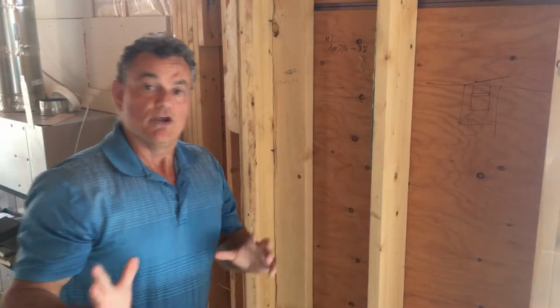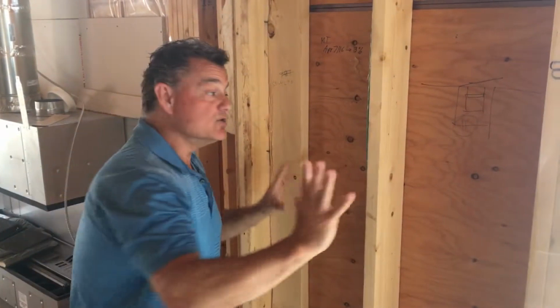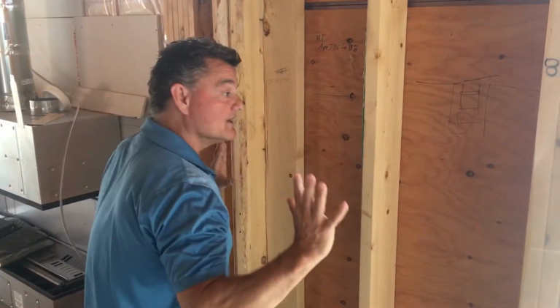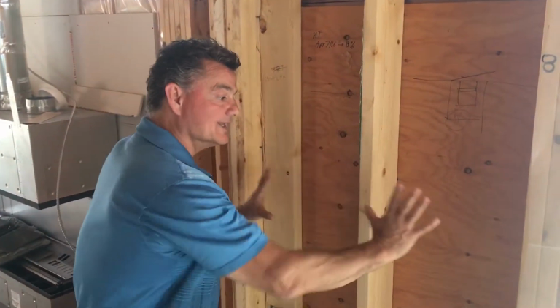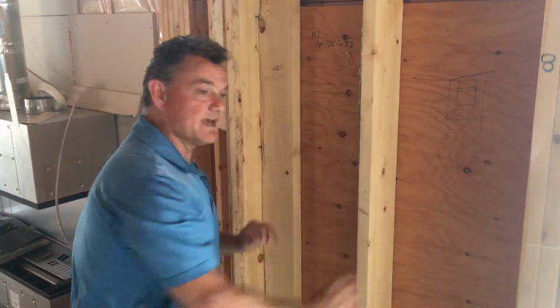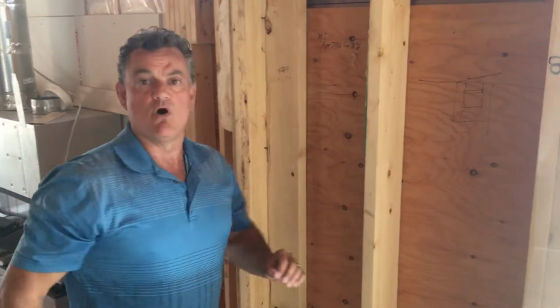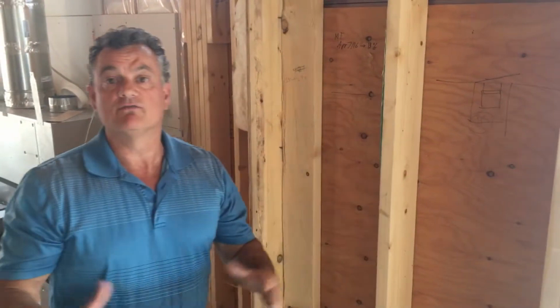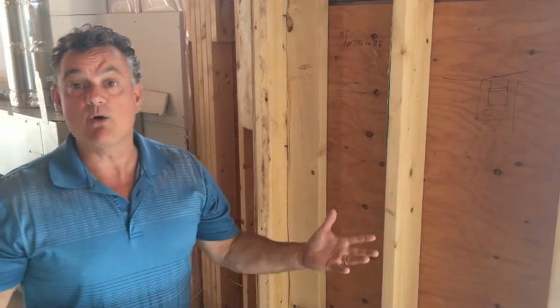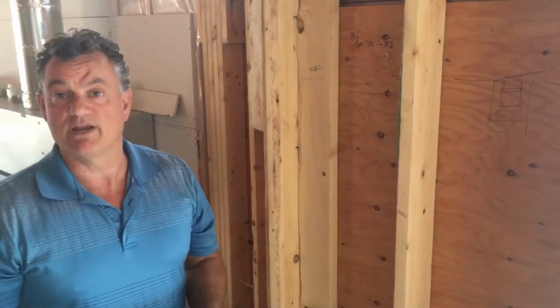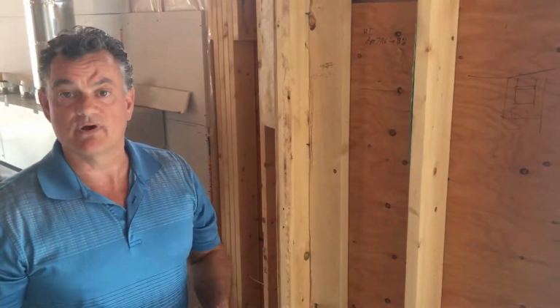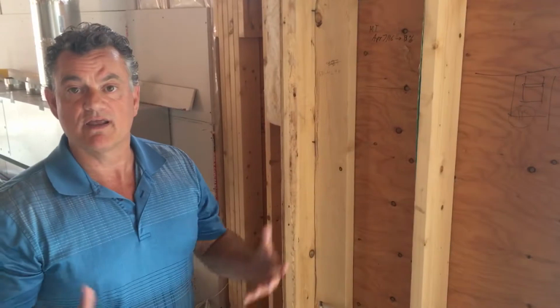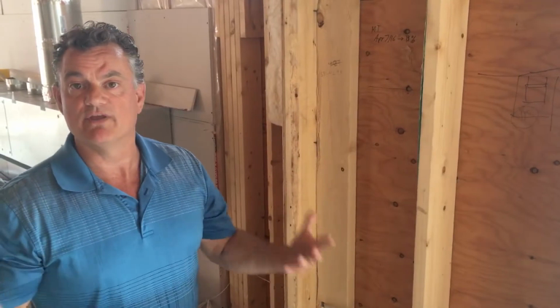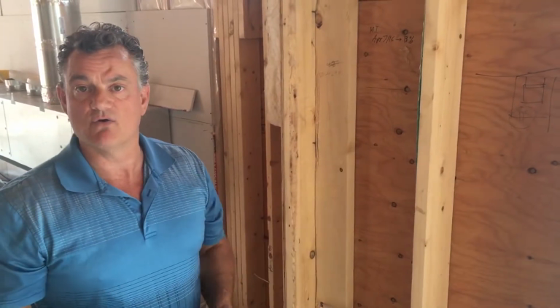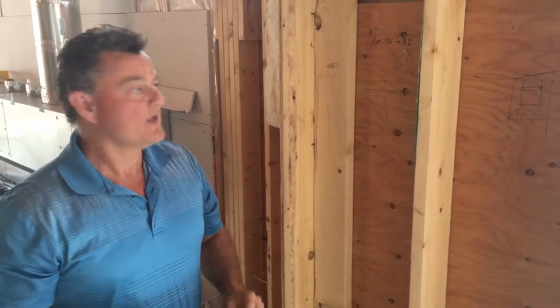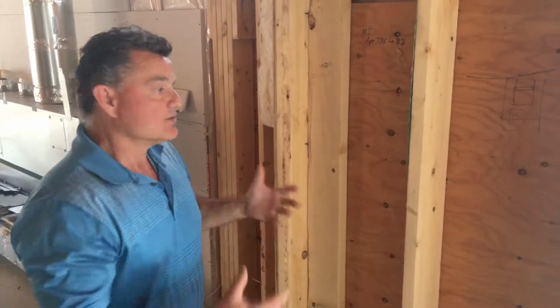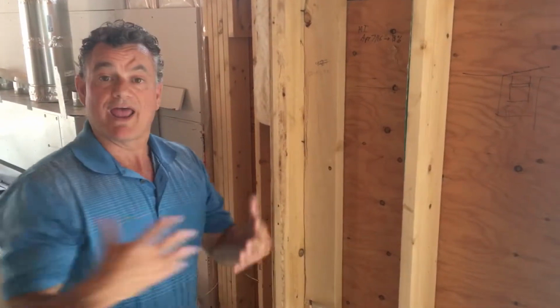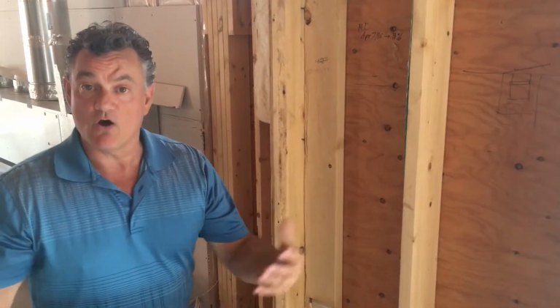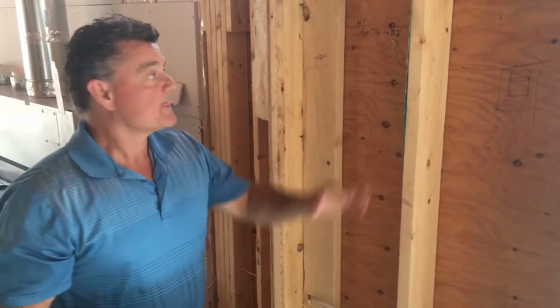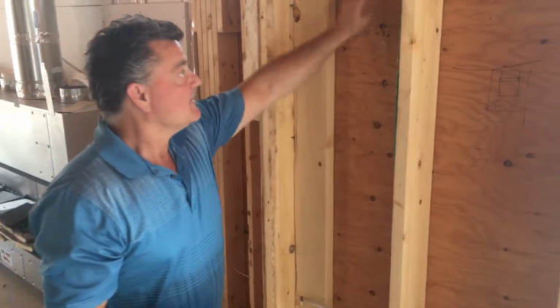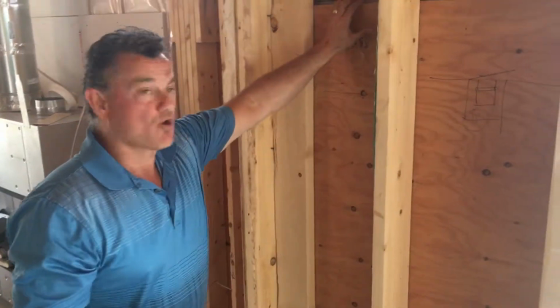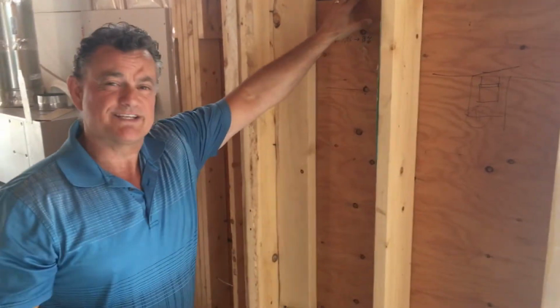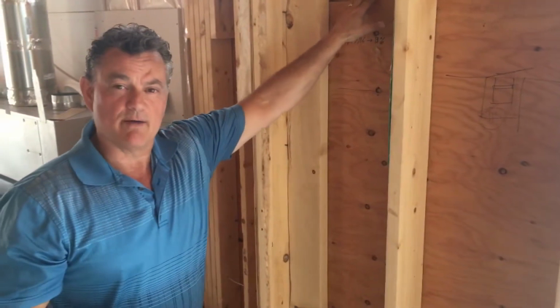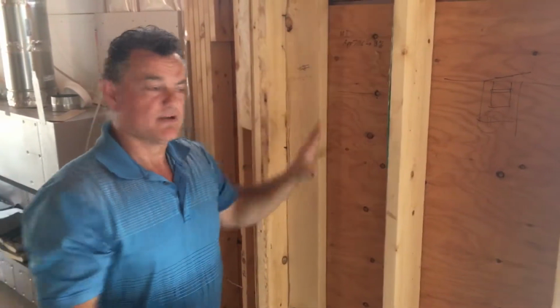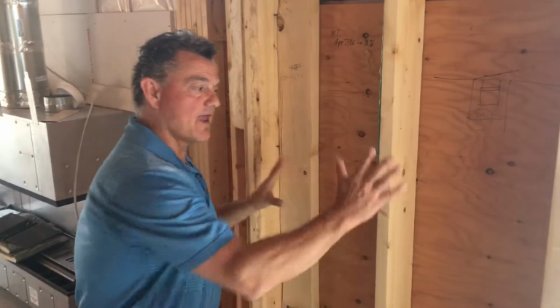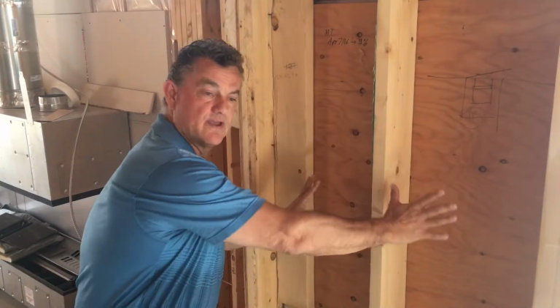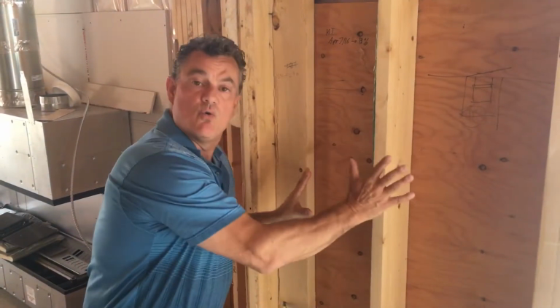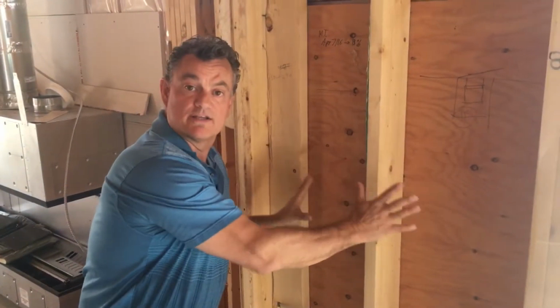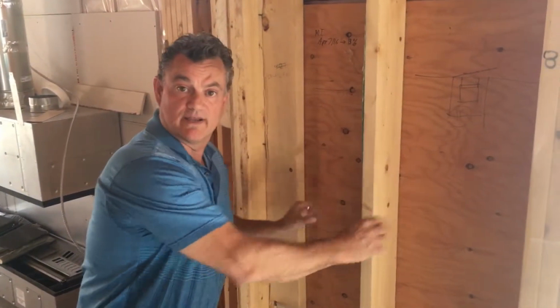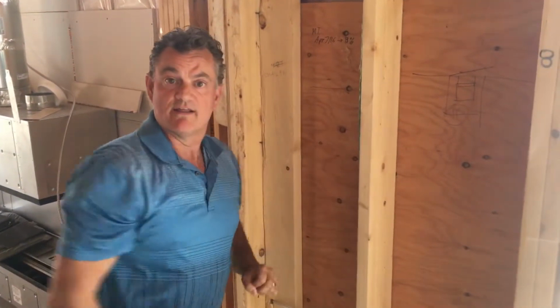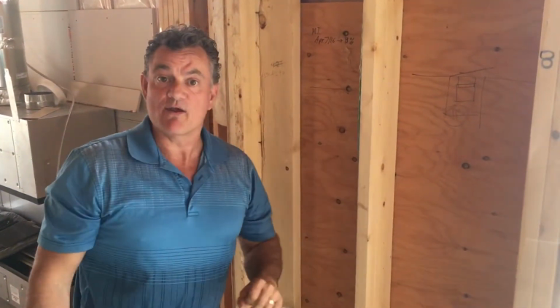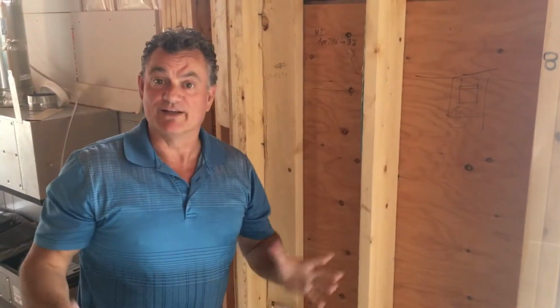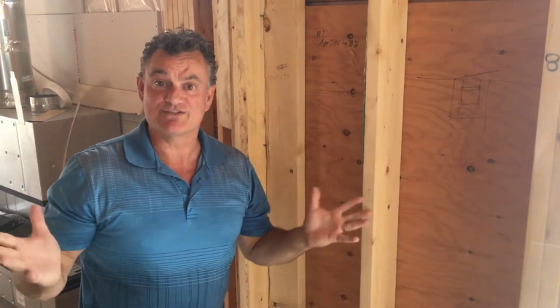Now you can lean against the wall for hours reading a book and you'll never get cold. If you want a healthy home, this is another great step — a healthy wall assembly. This is Larry from Clay Construction.